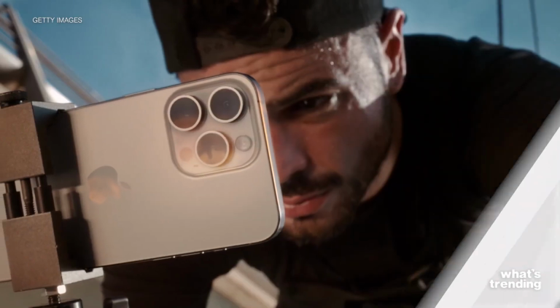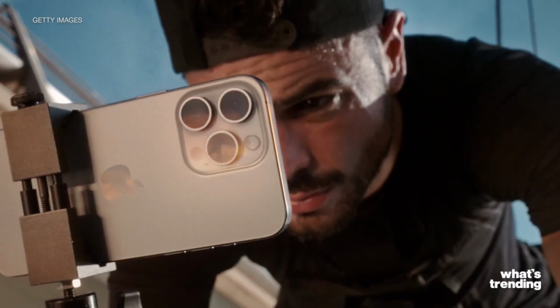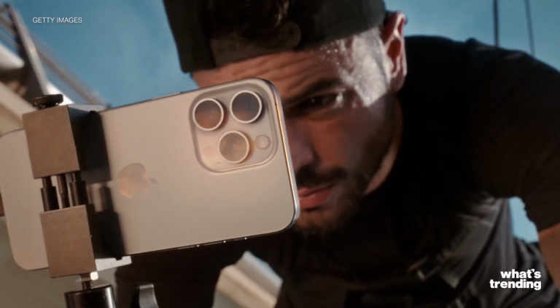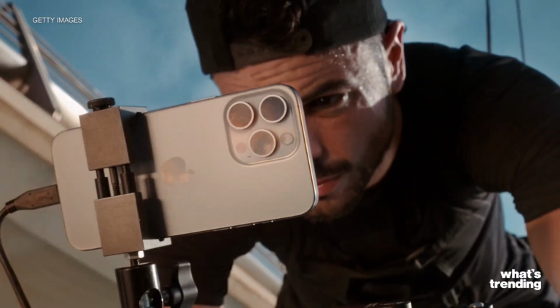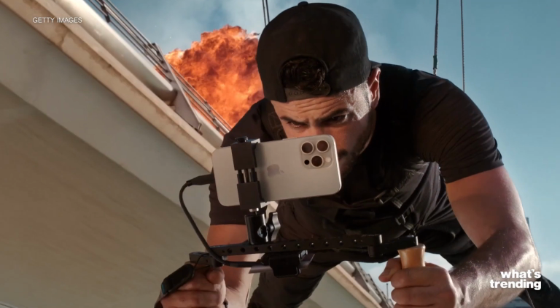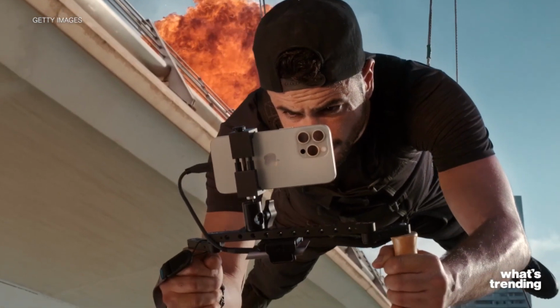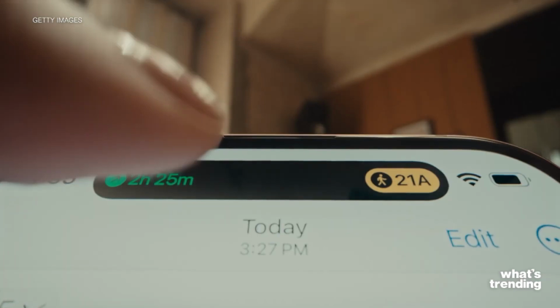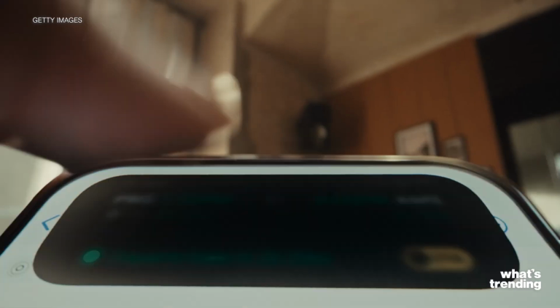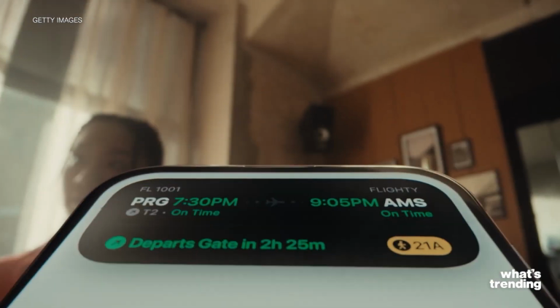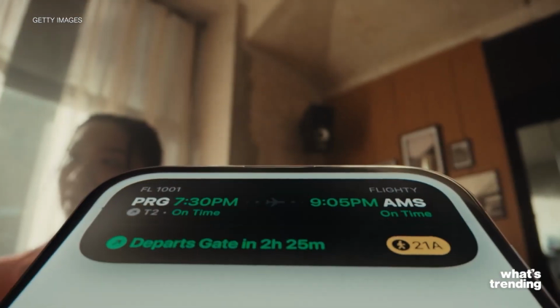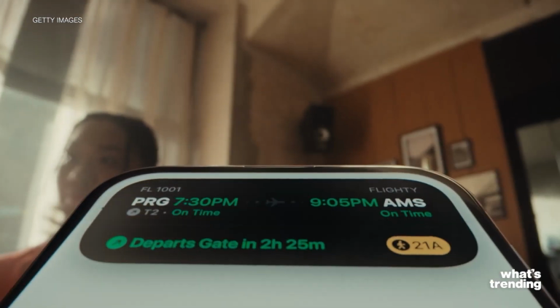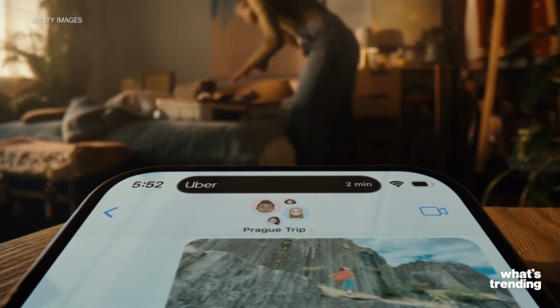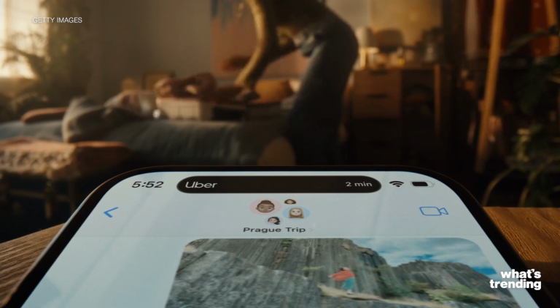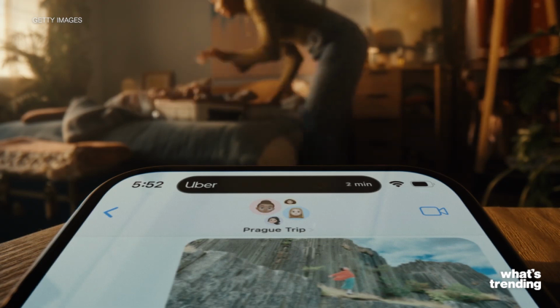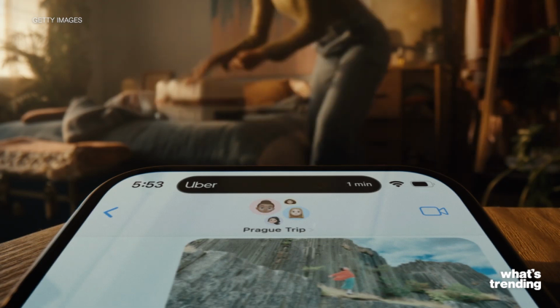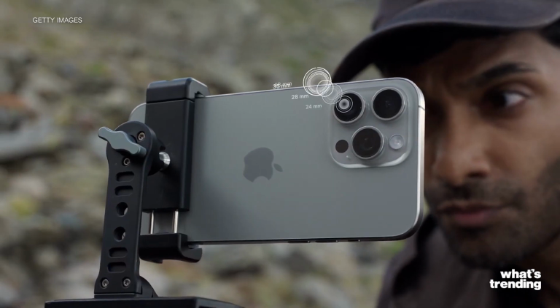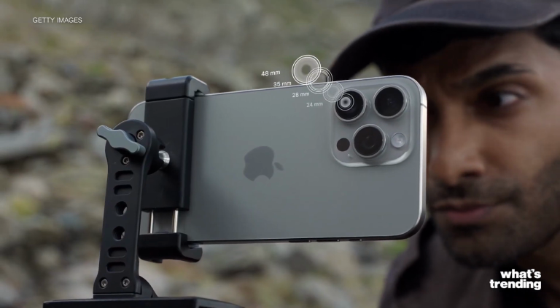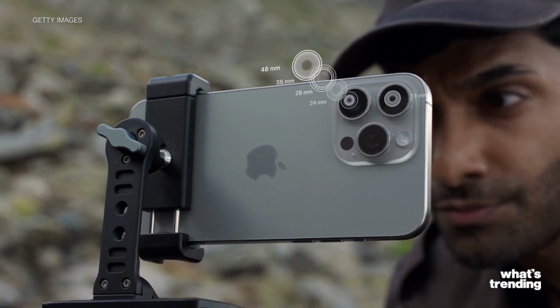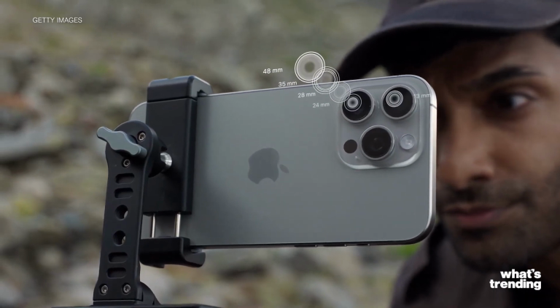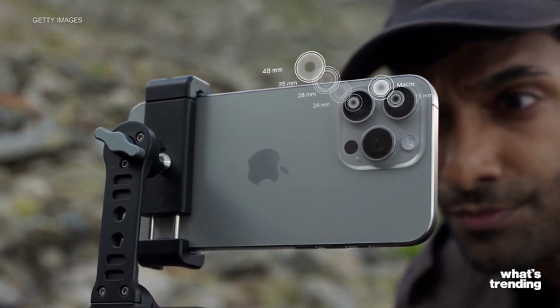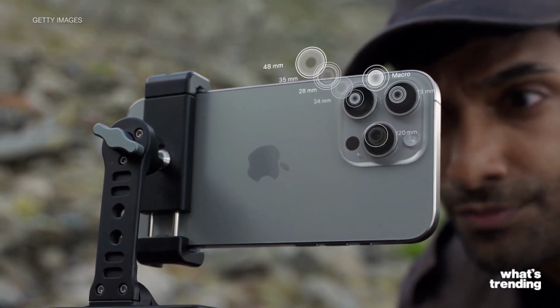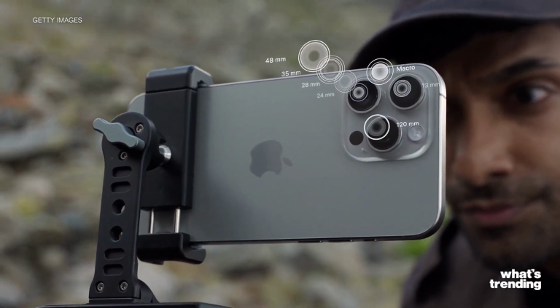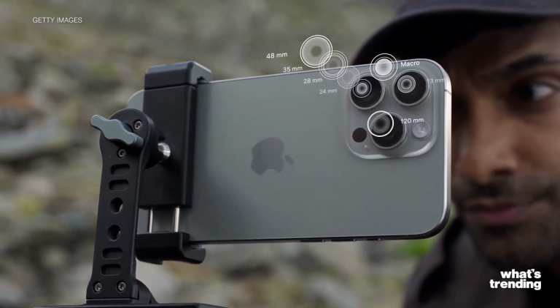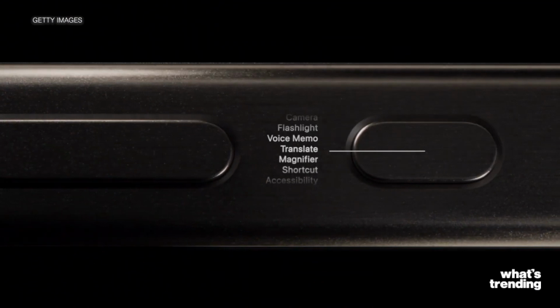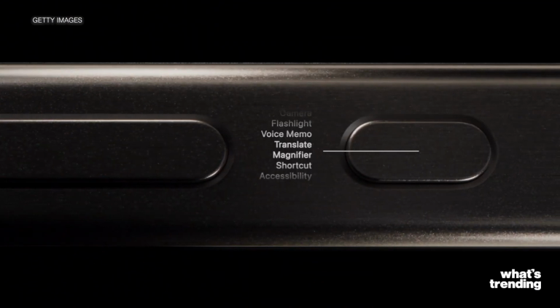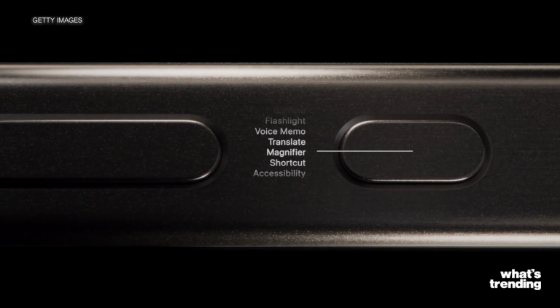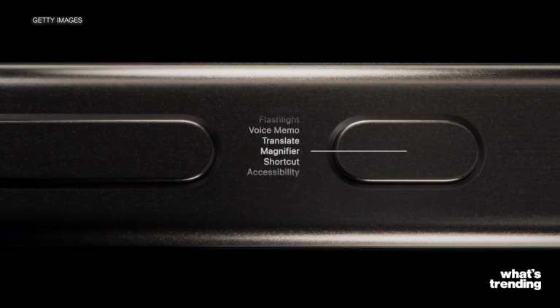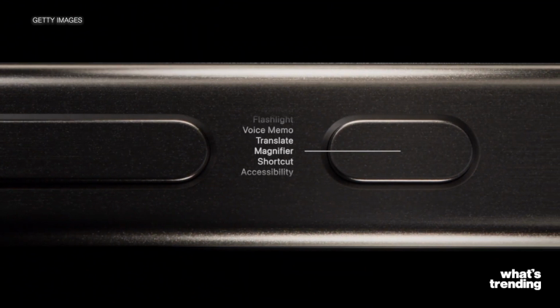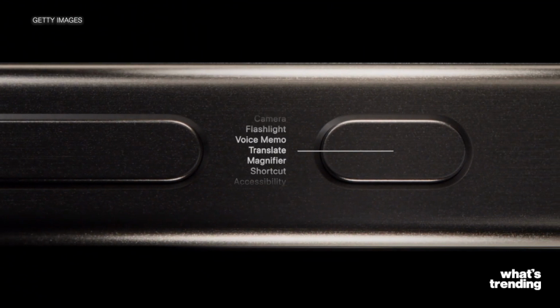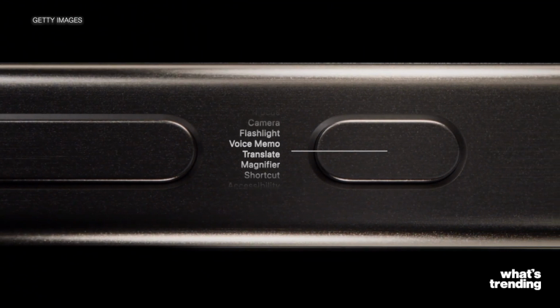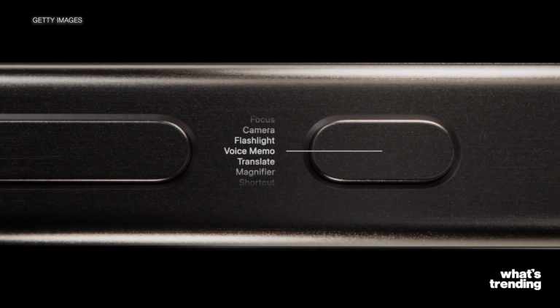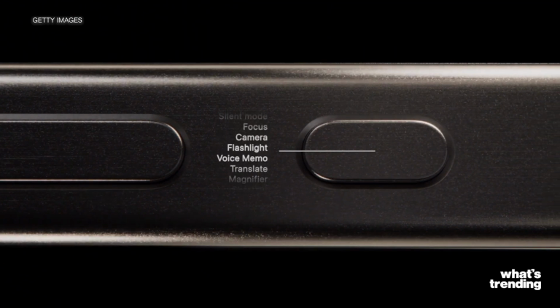The iPhone 15 comes with a number of features, including bringing Dynamic Island to phones that aren't pros, a new 2x telephoto option, and the action button, which will replace but still work as a silent/ringer switch.